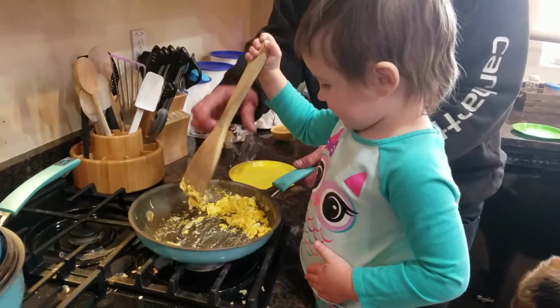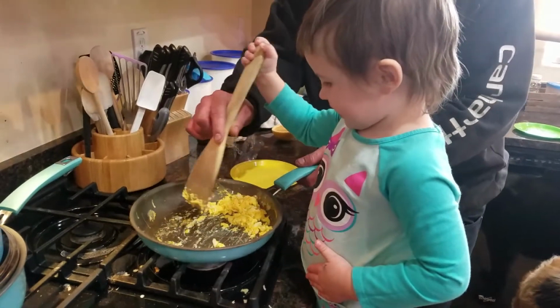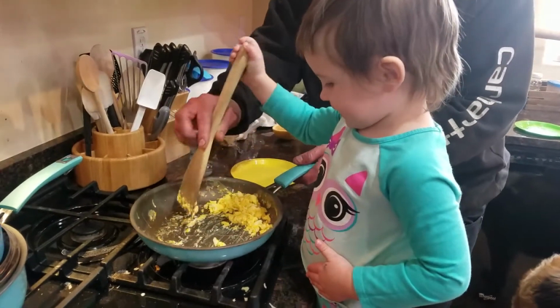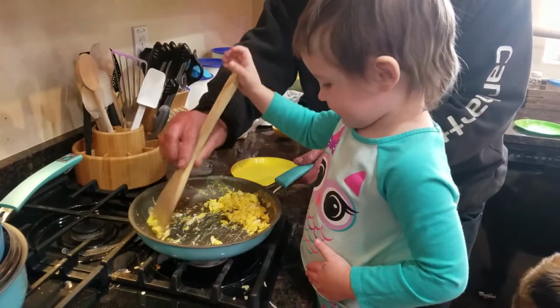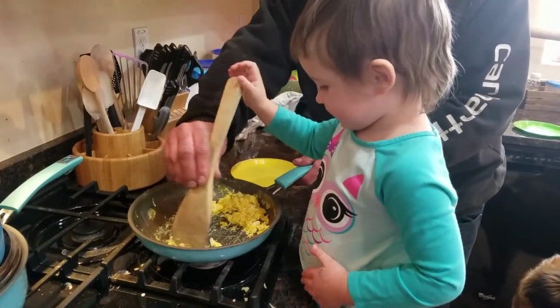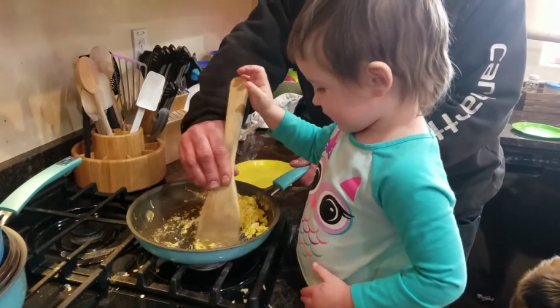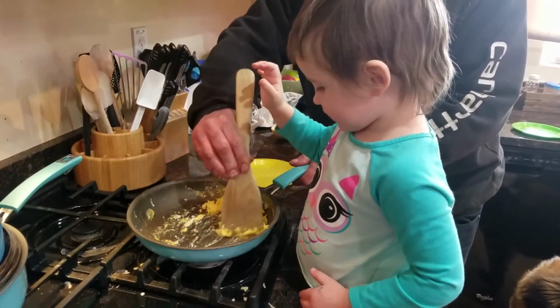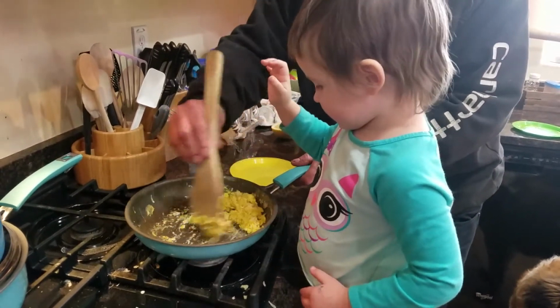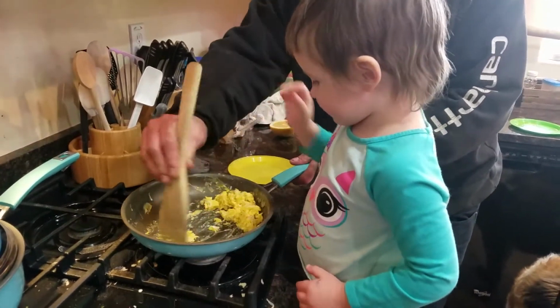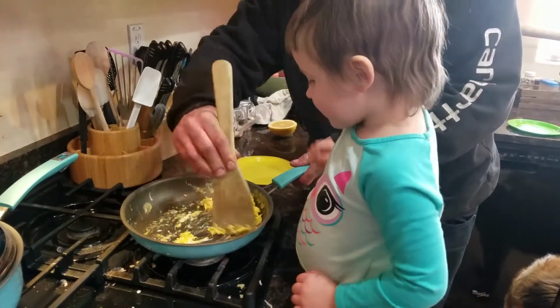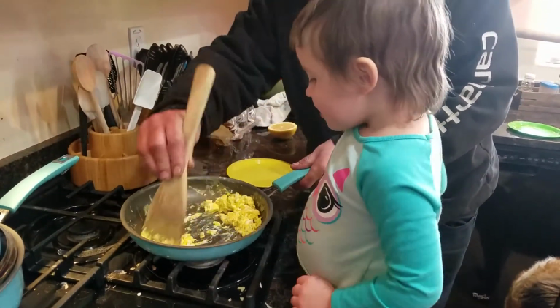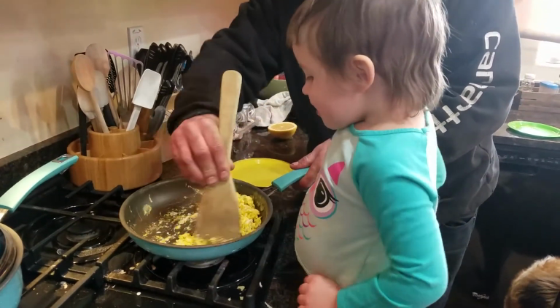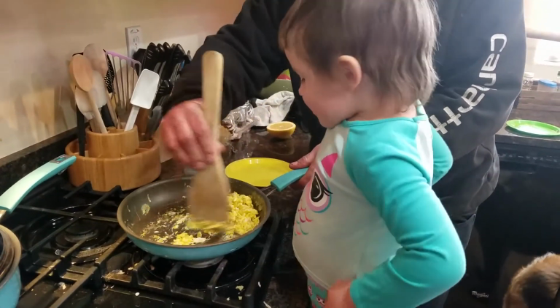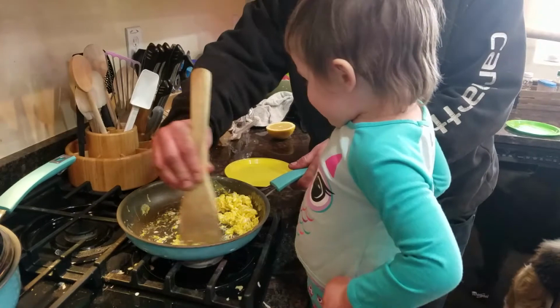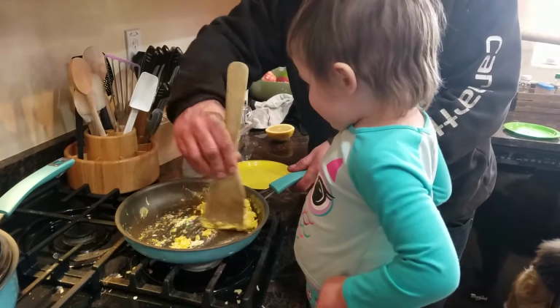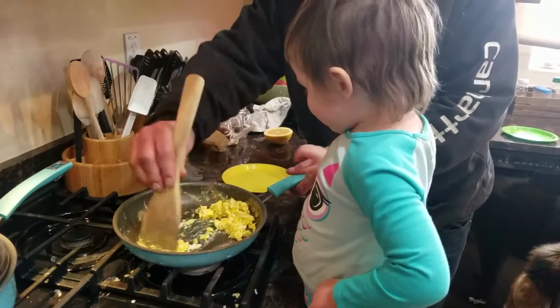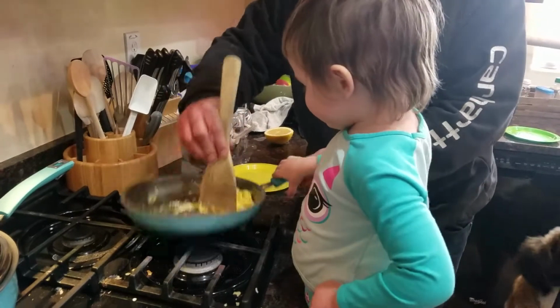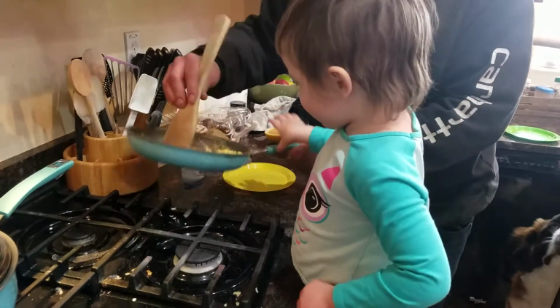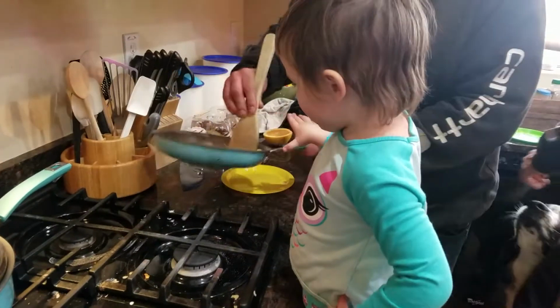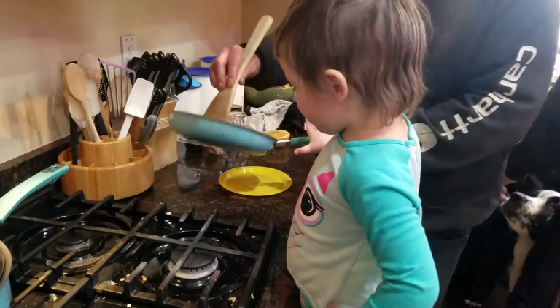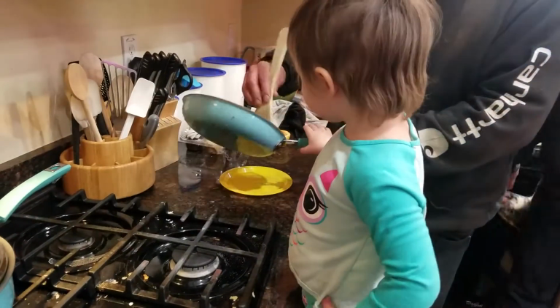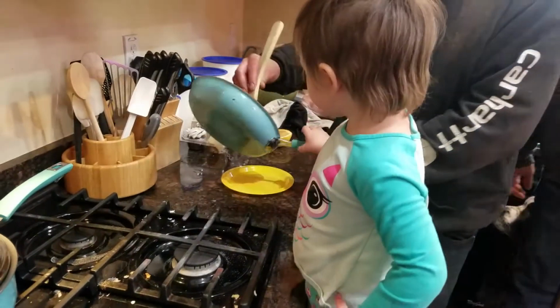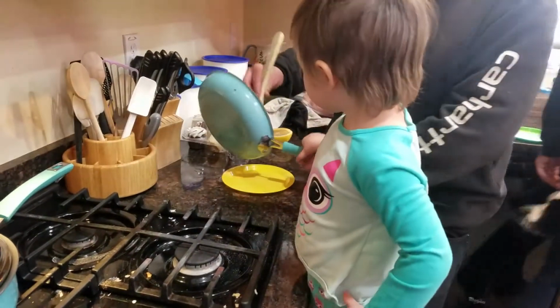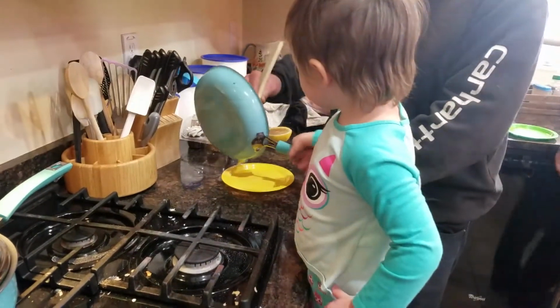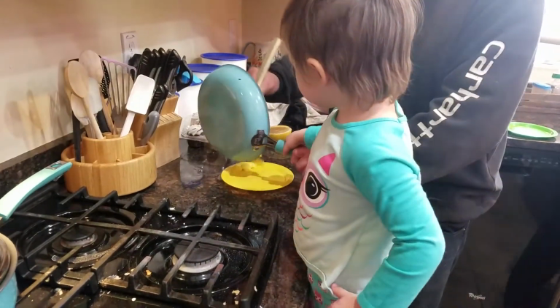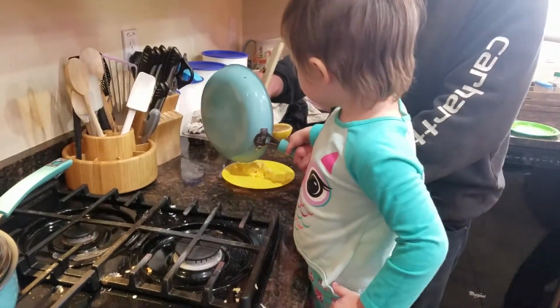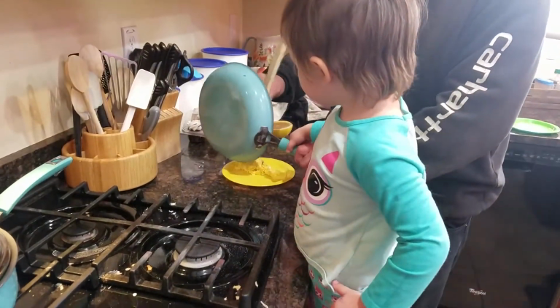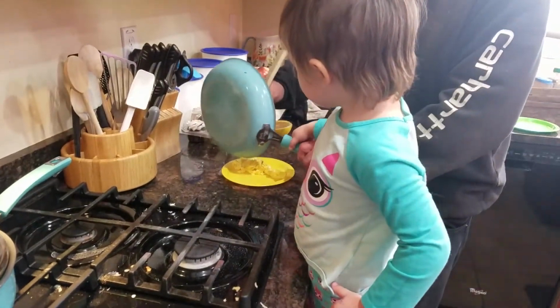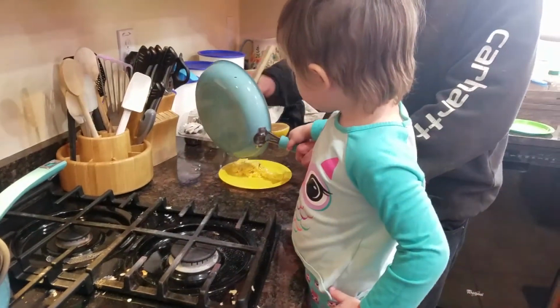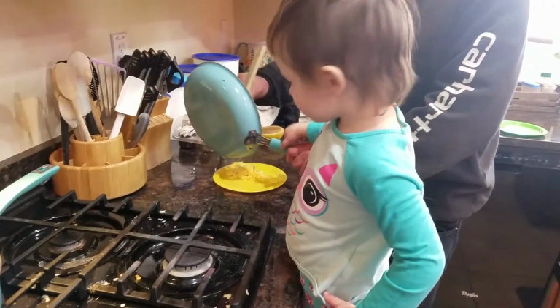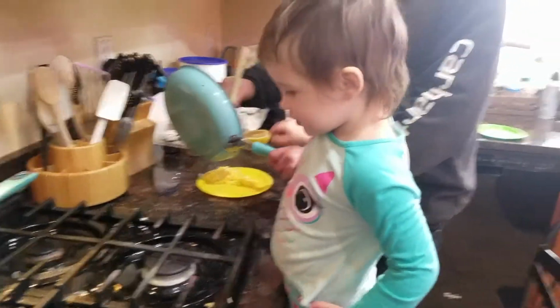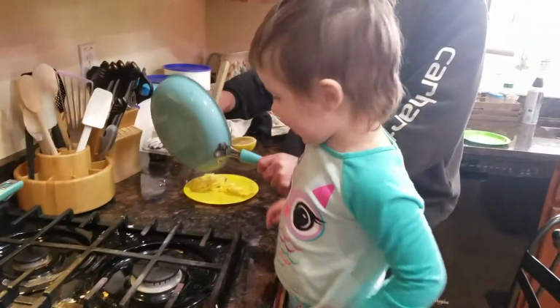Yeah, I think it's all done. Let's put it on a plate. Let's get everything all combined here. Can I help? No, Uncle Dad do it. Bailey, can you get a fork? Yeah.